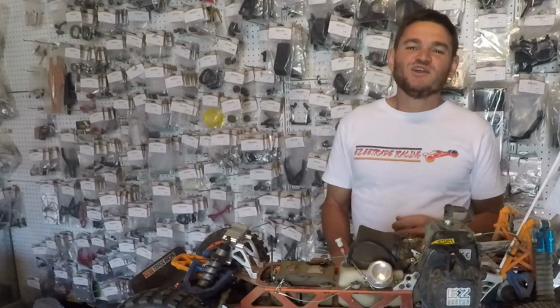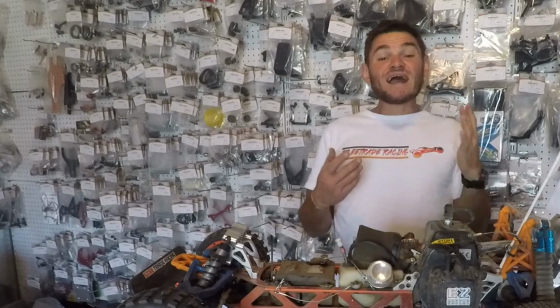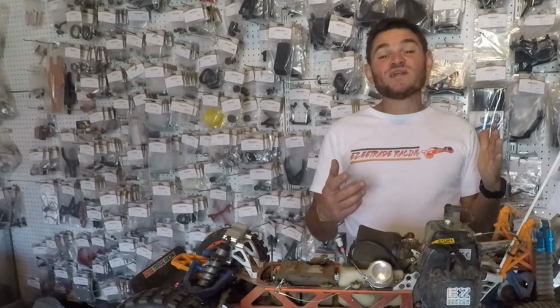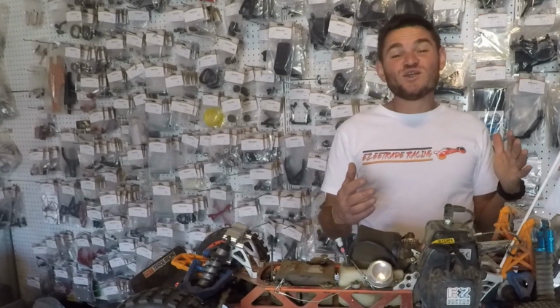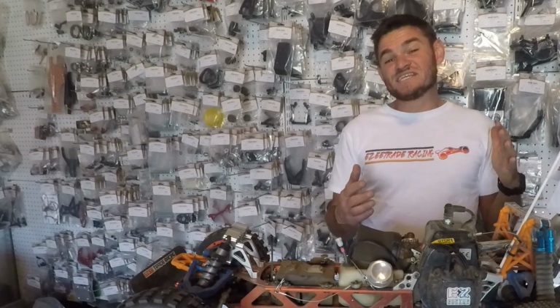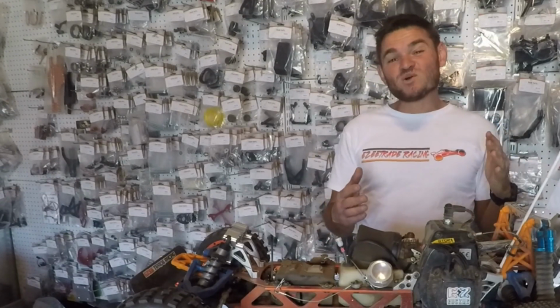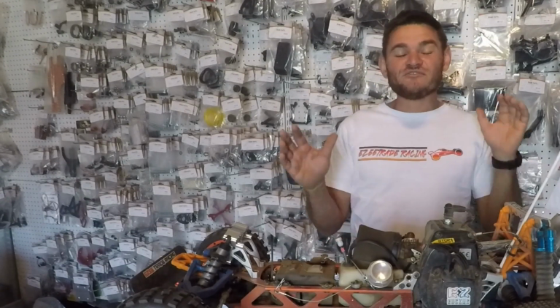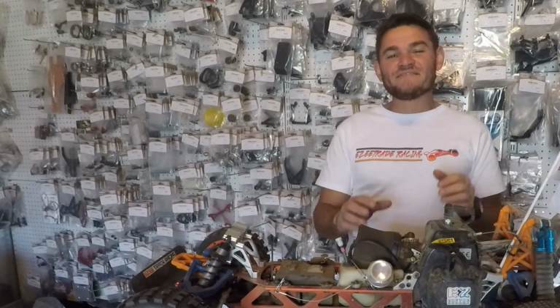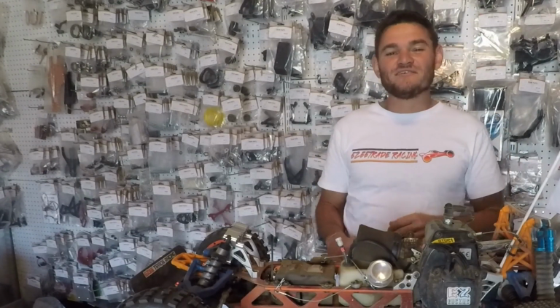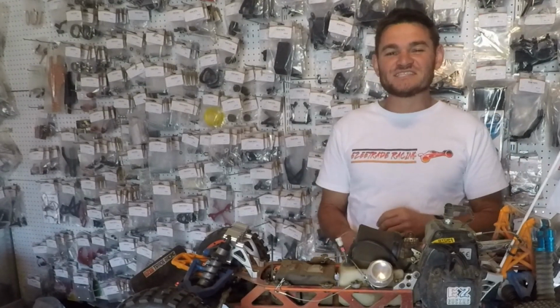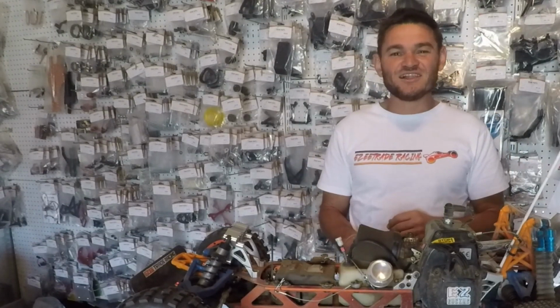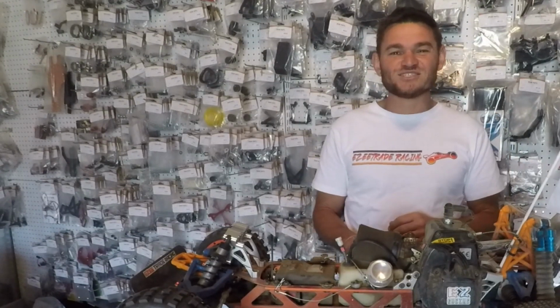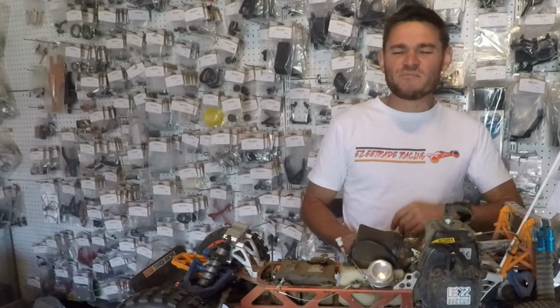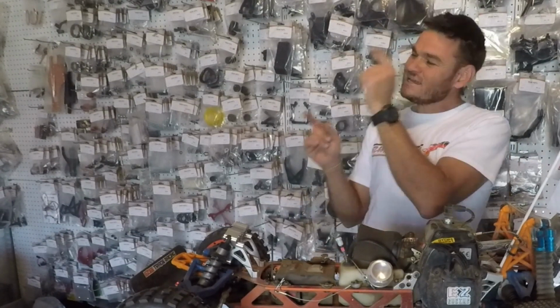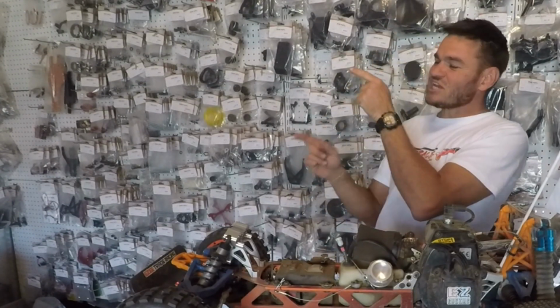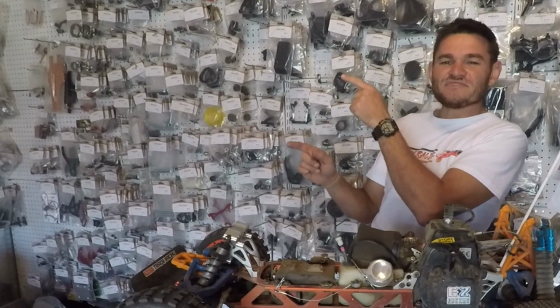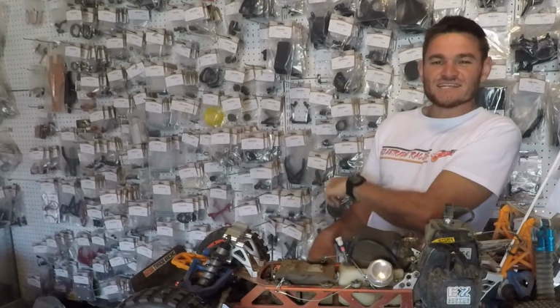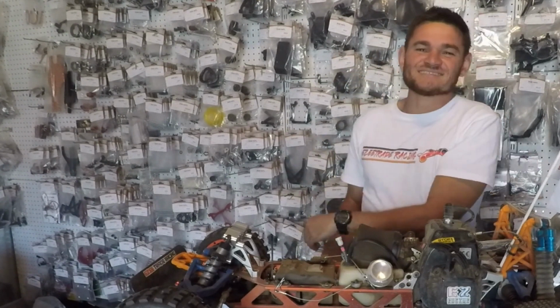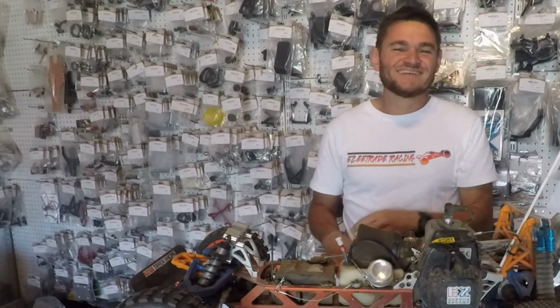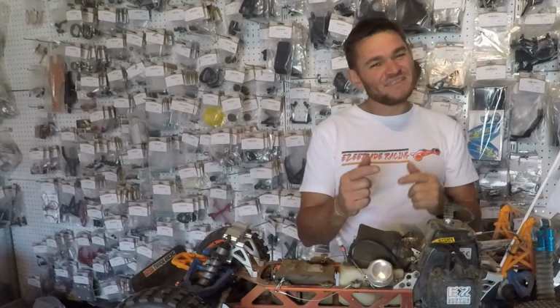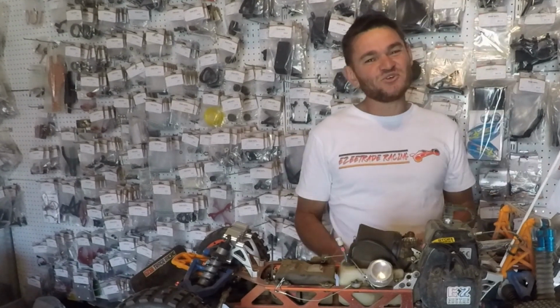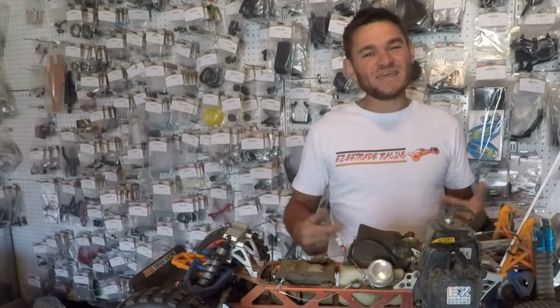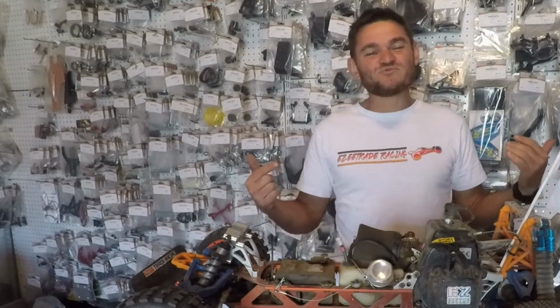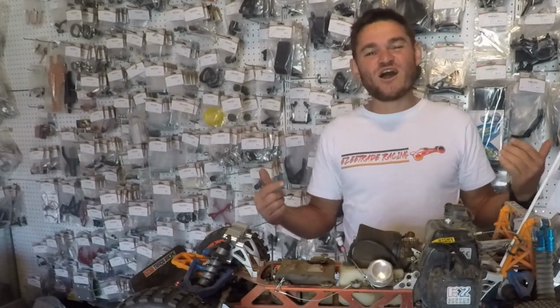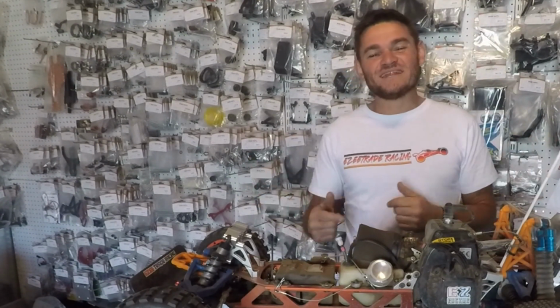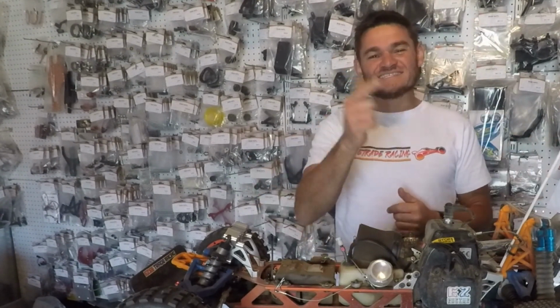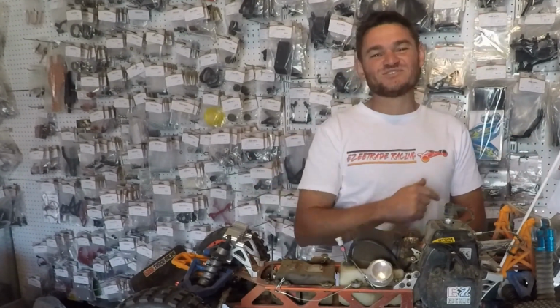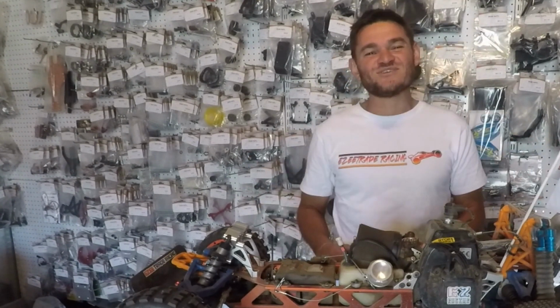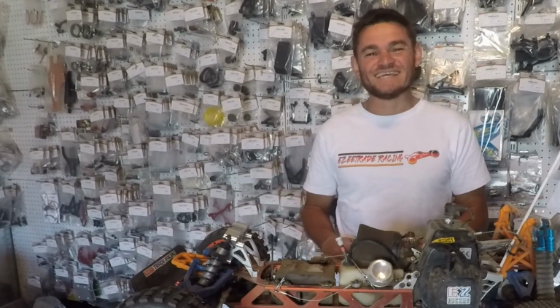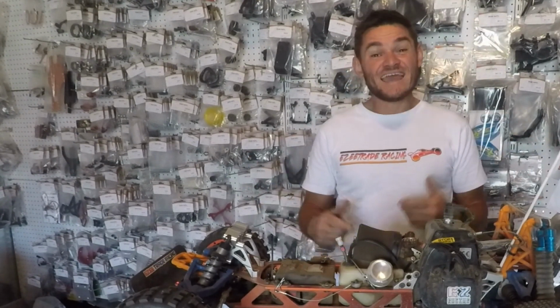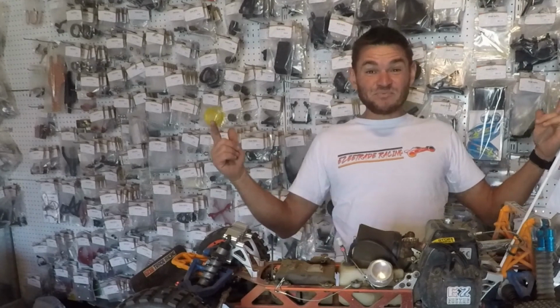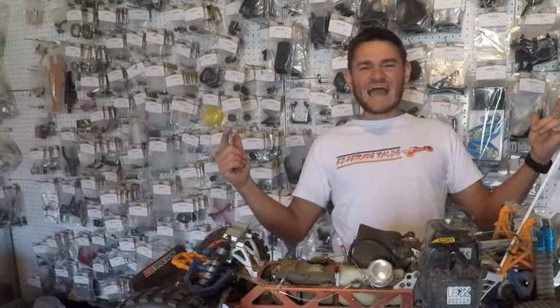If you guys want to learn or see more stuff about the fifth scale RC hobby, check out these links. But that's all from me. I'm Rayno Hoffman, and this is Easy Trade Racing. It's playtime!